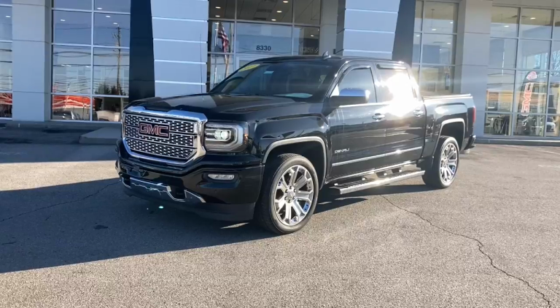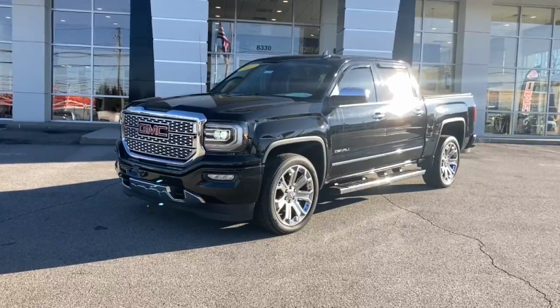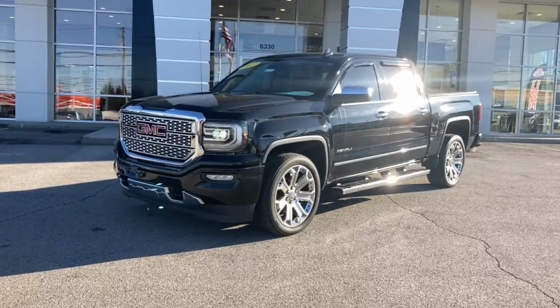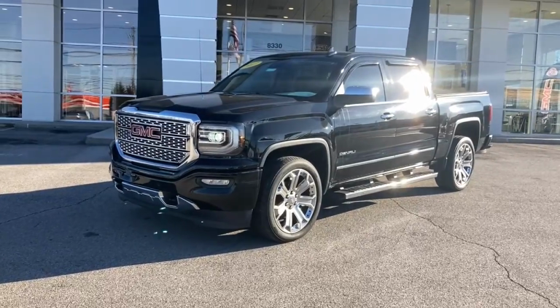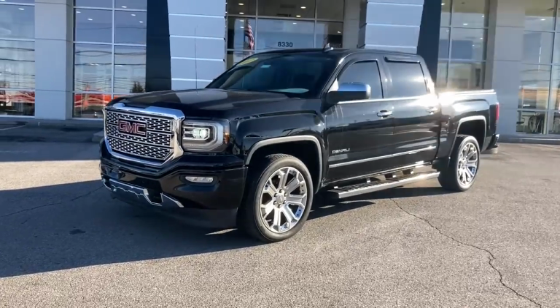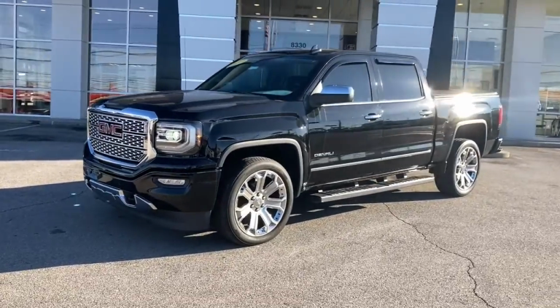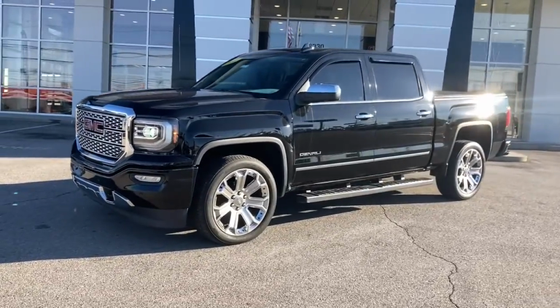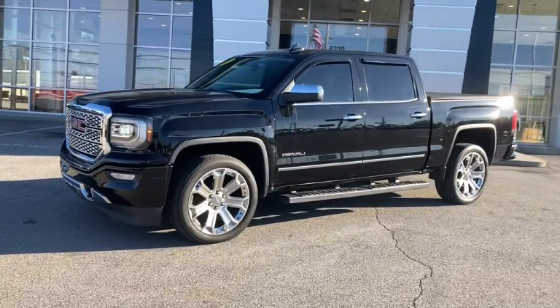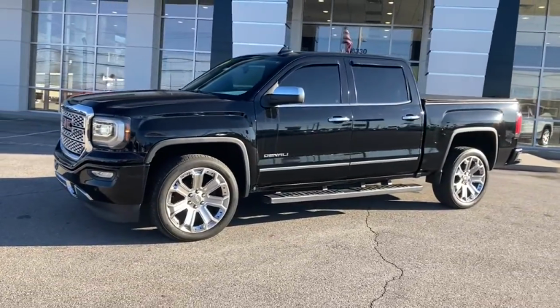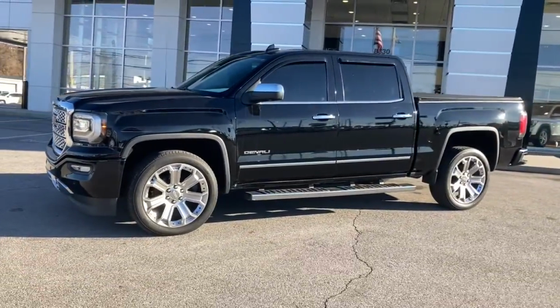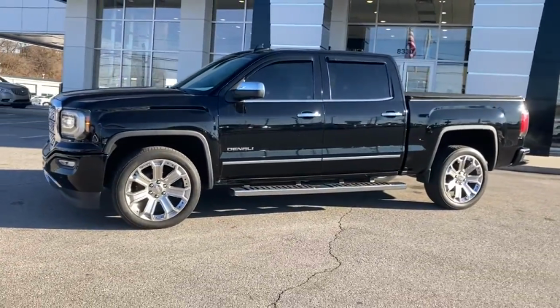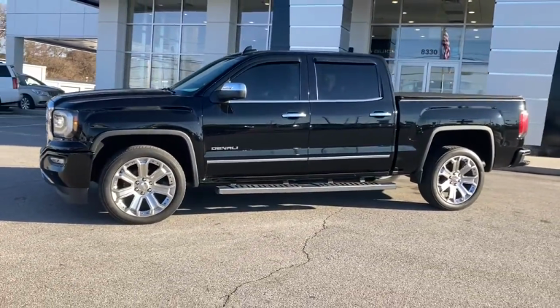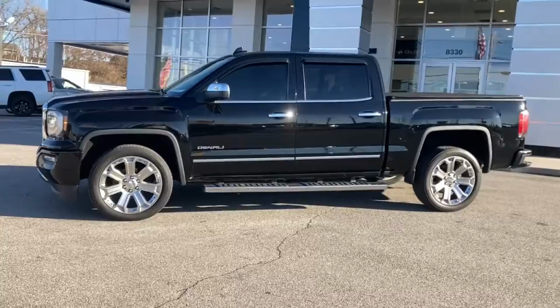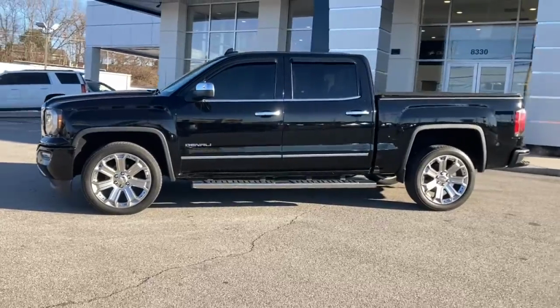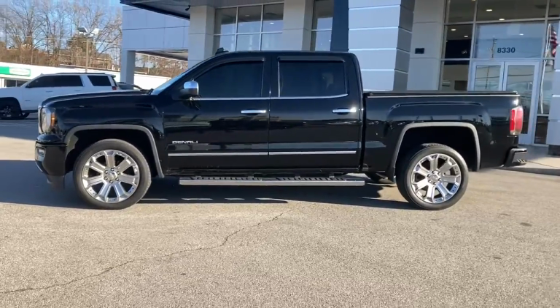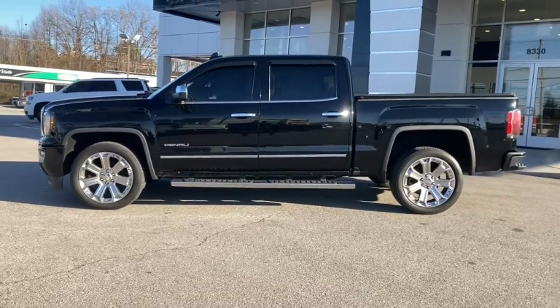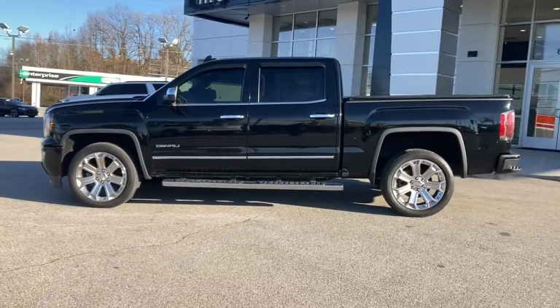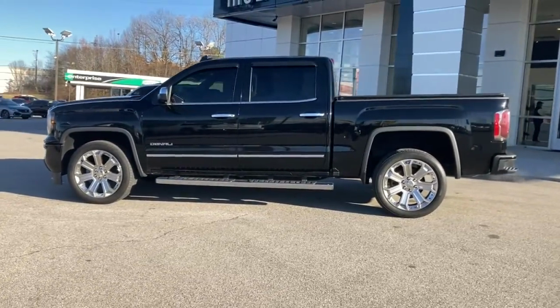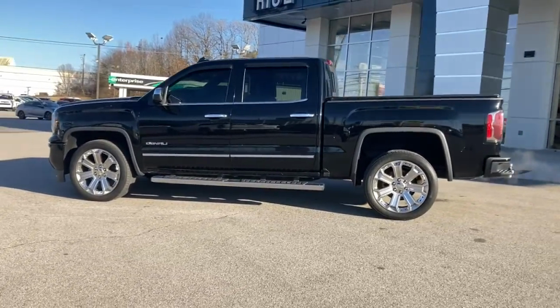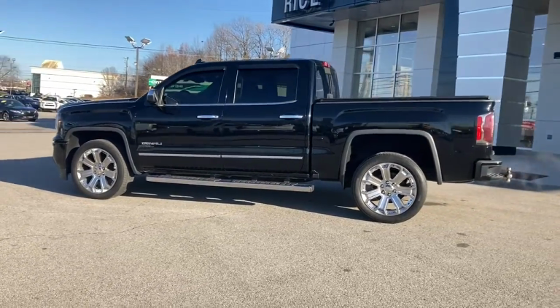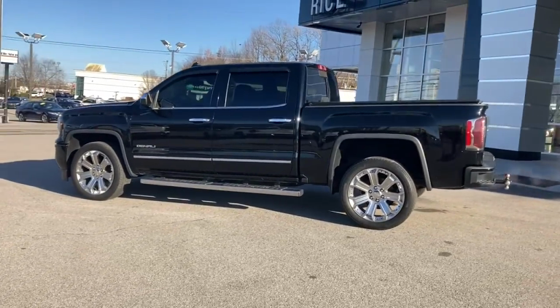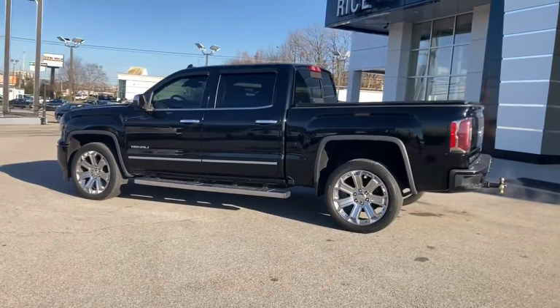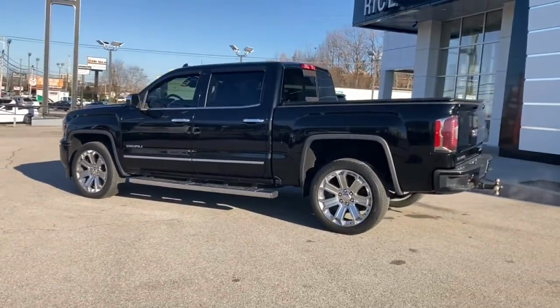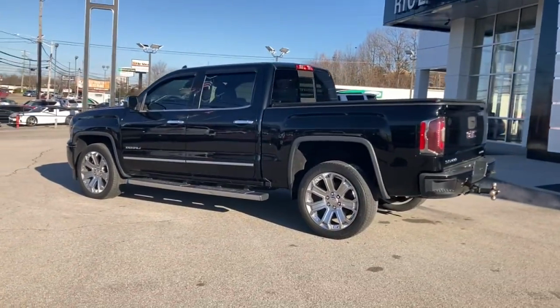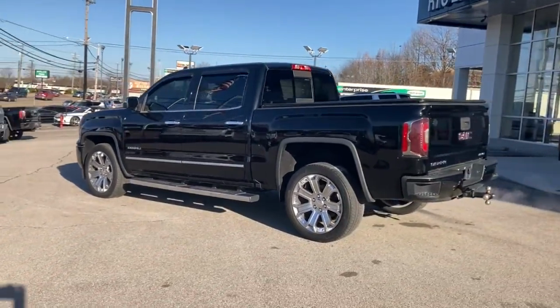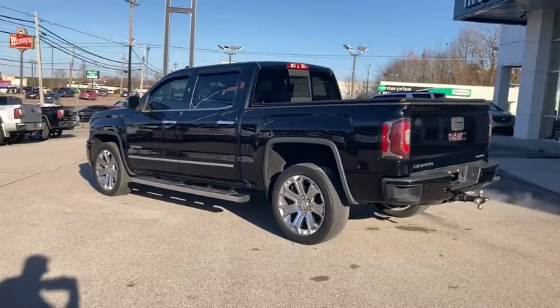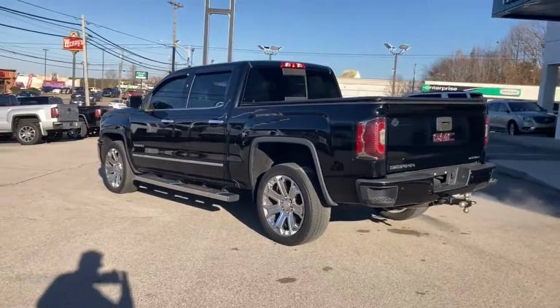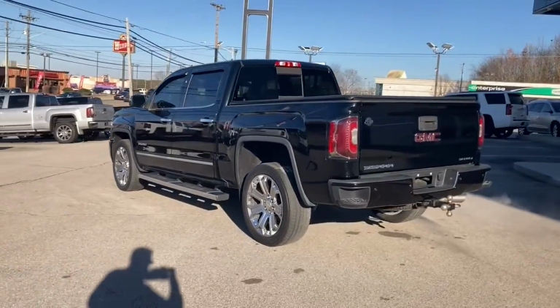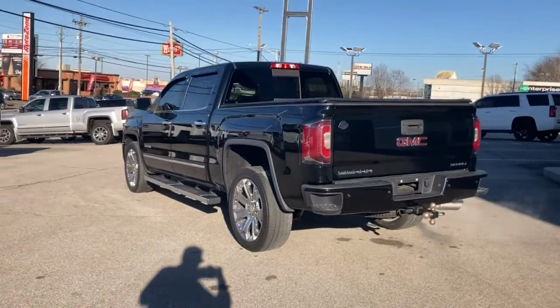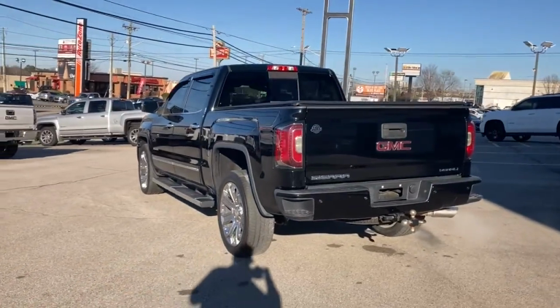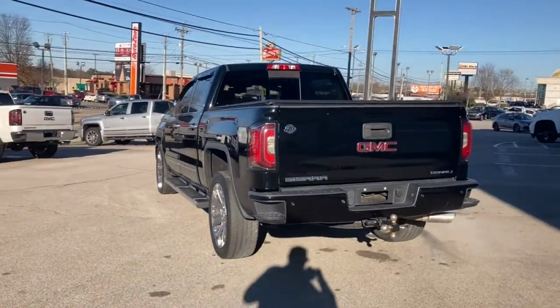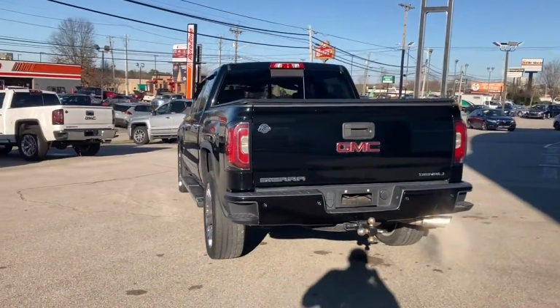Picture yourself in the 2017 GMC Sierra. This vehicle still has fewer than 100,000 miles on the clock, so it won't last long. Take every journey in stride in this capable, well-equipped Sierra.